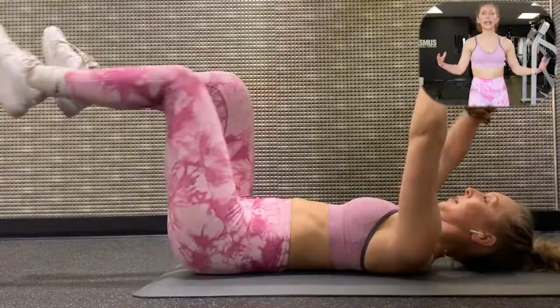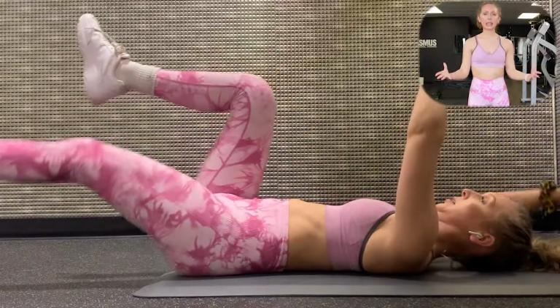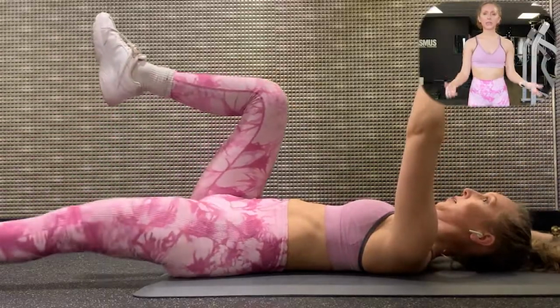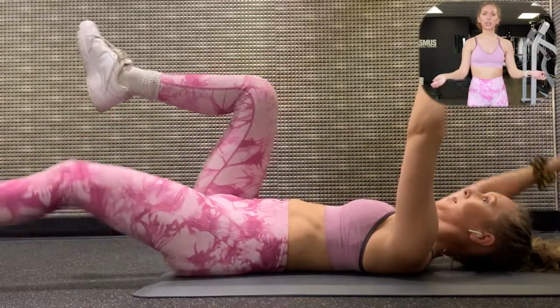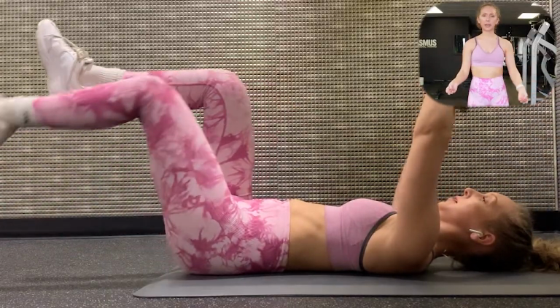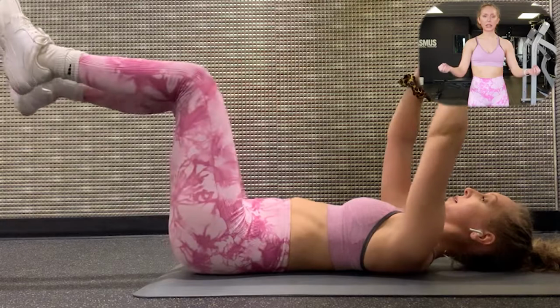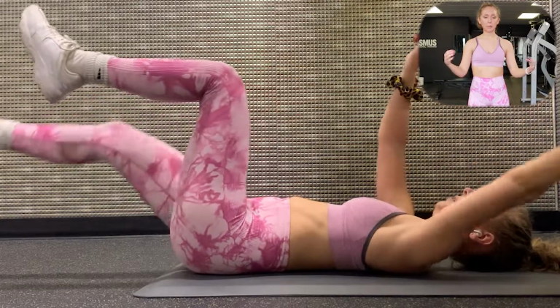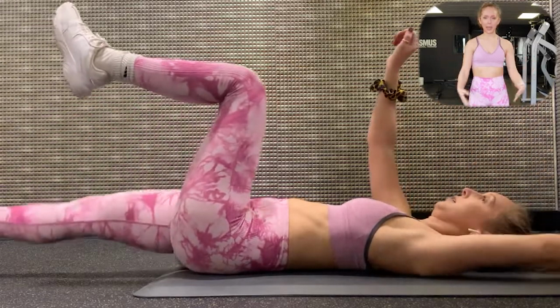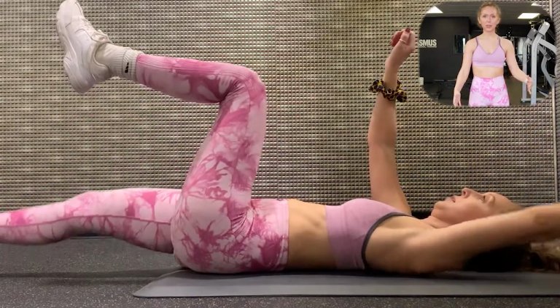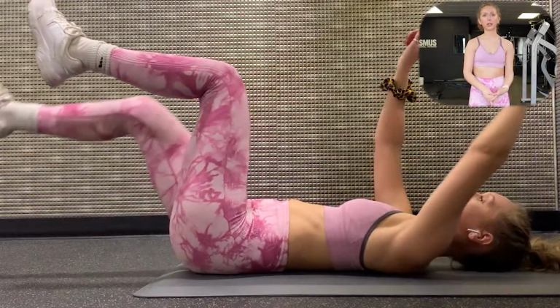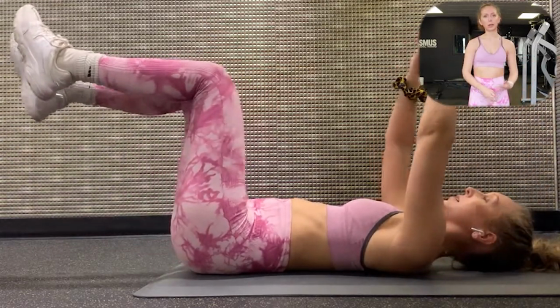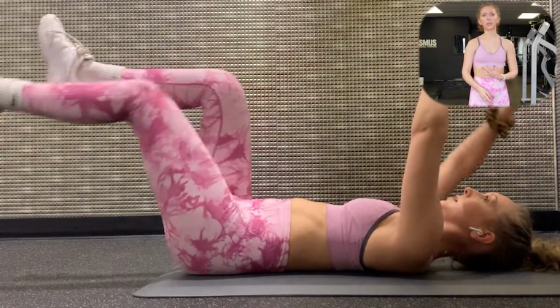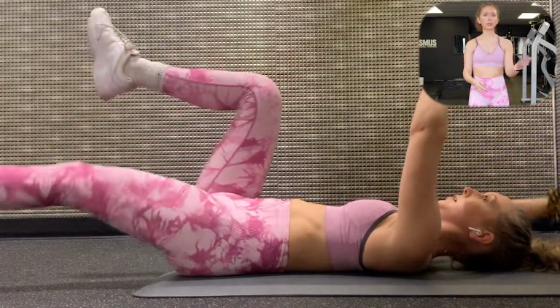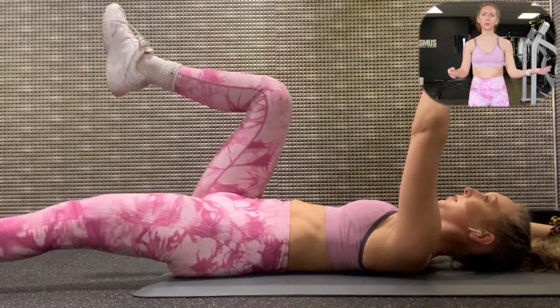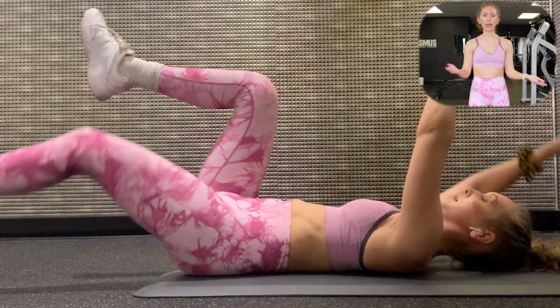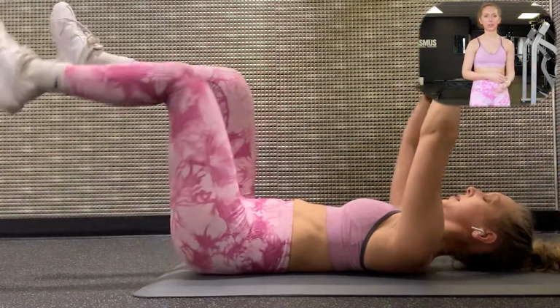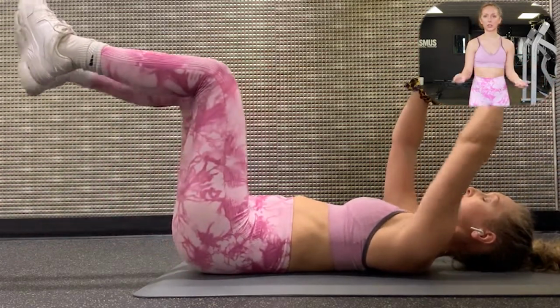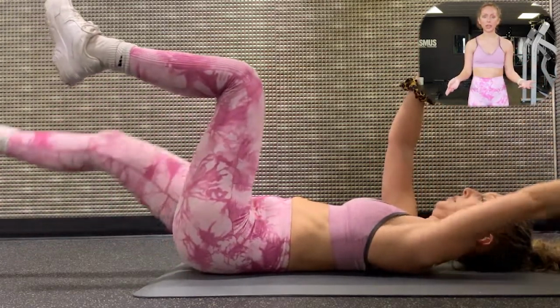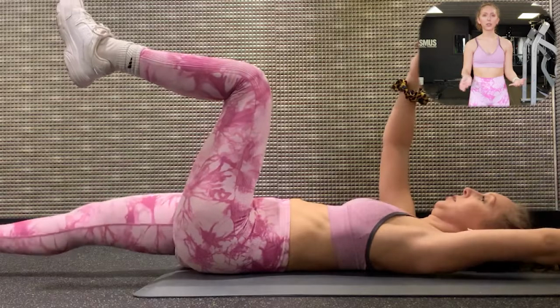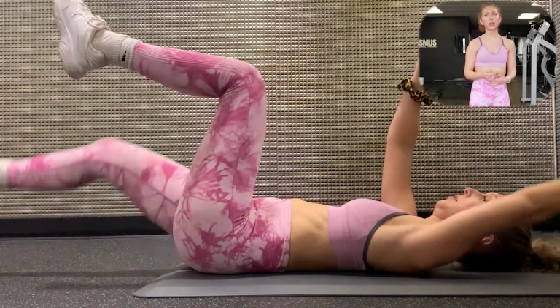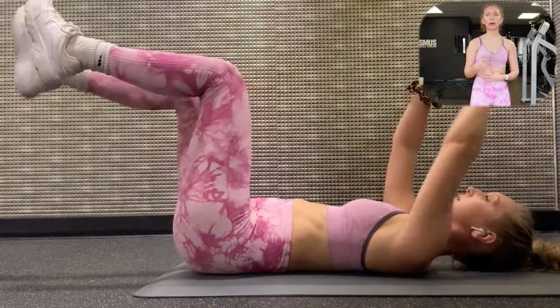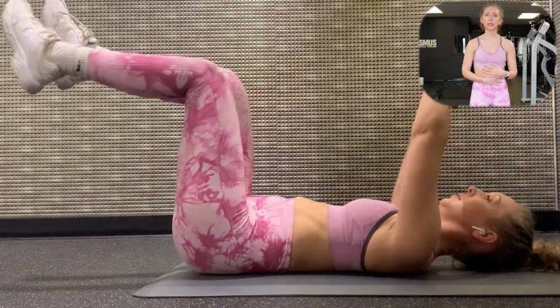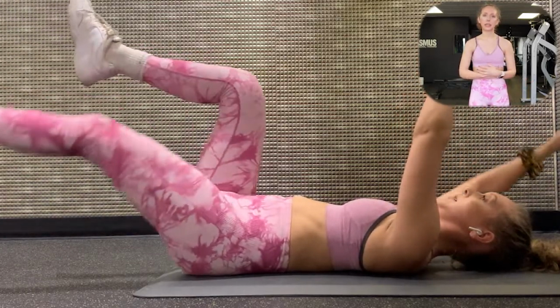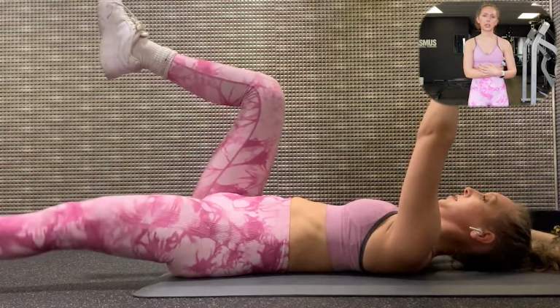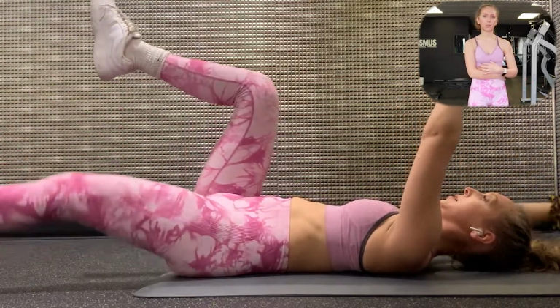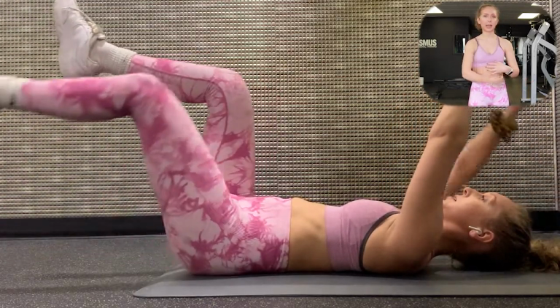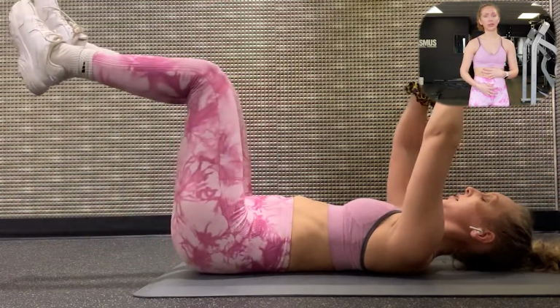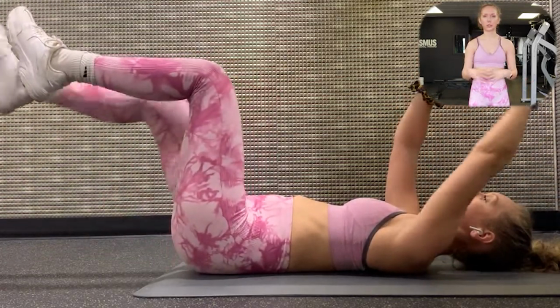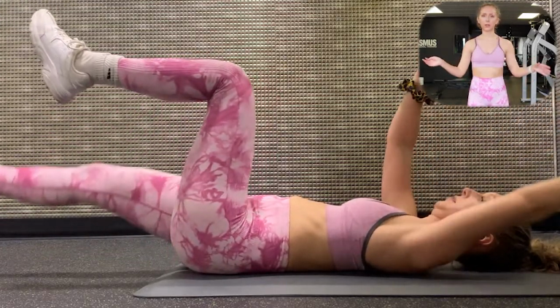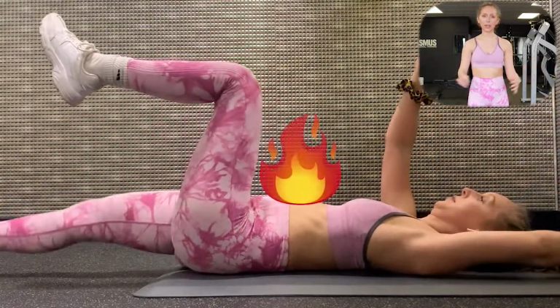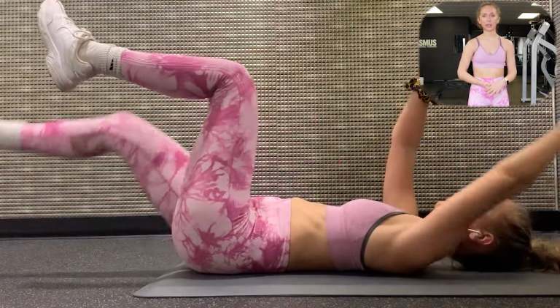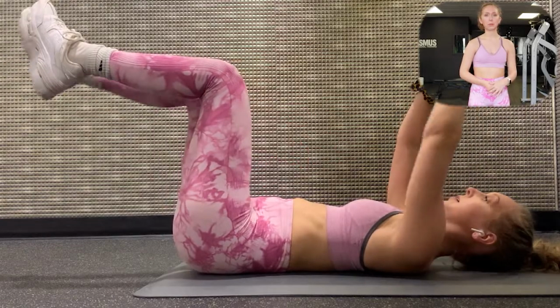And lastly I'm finishing with some abs. These are called dead bugs, but you can do any ab exercise that you like to. I do these until my abs are just so on fire that I can't do anymore.